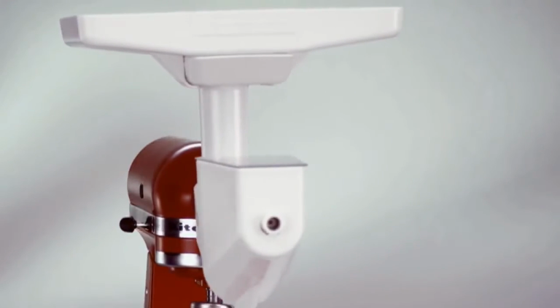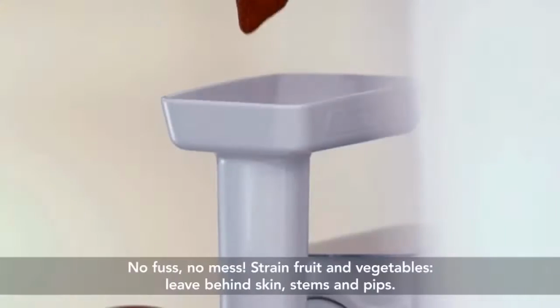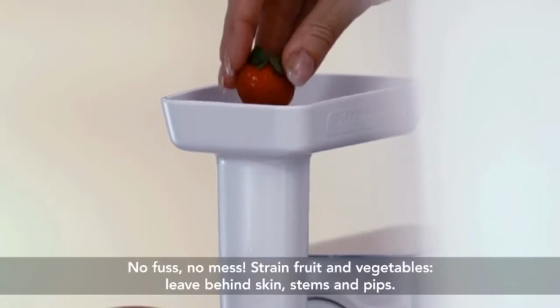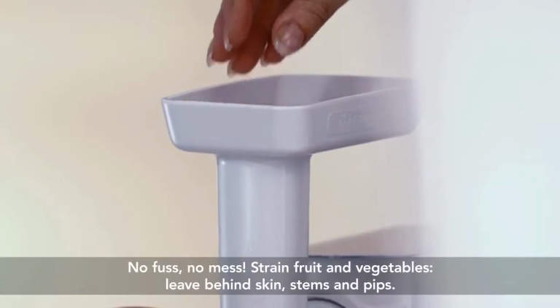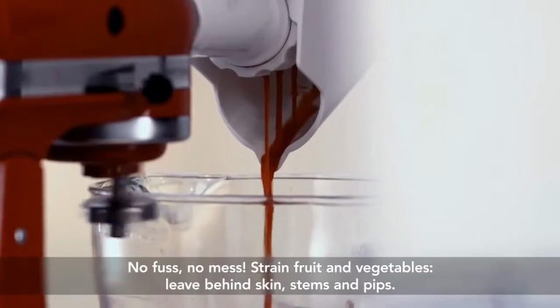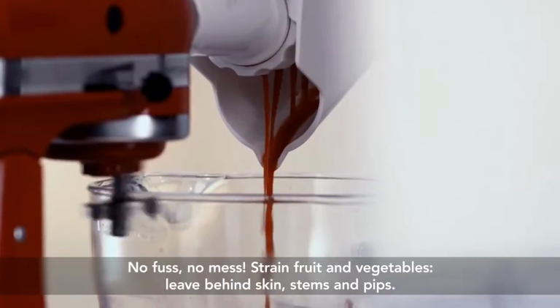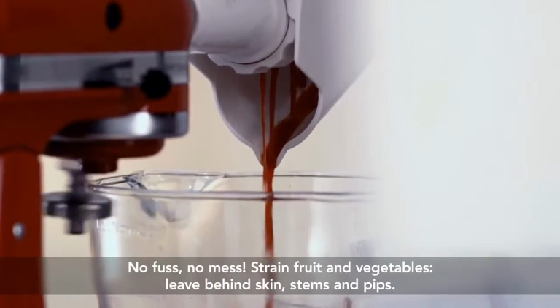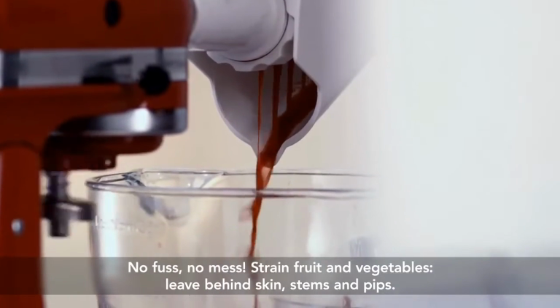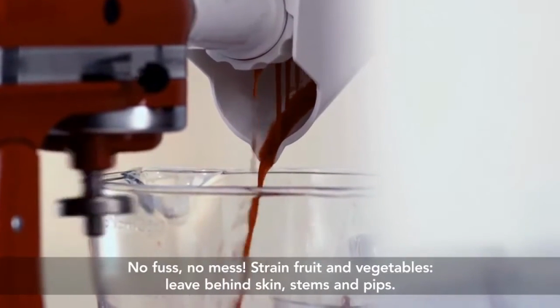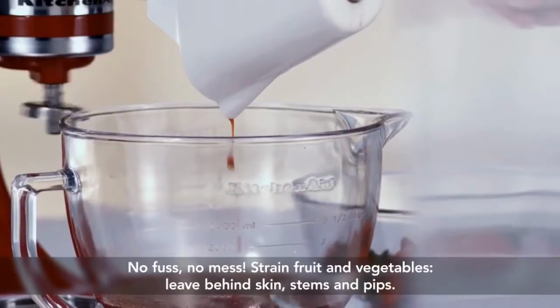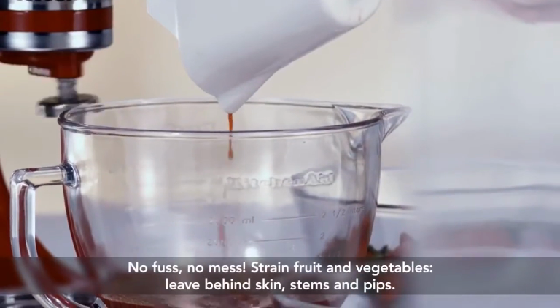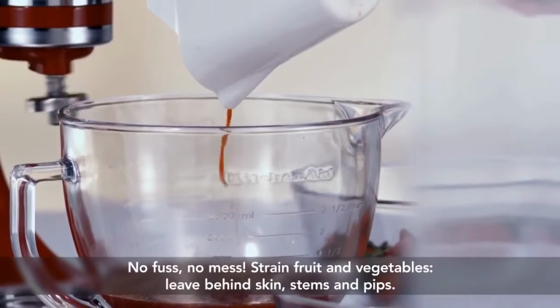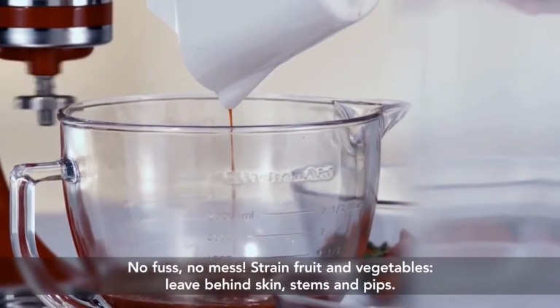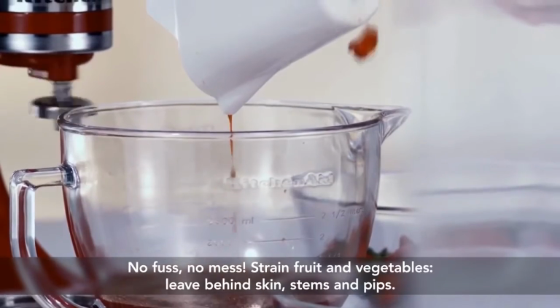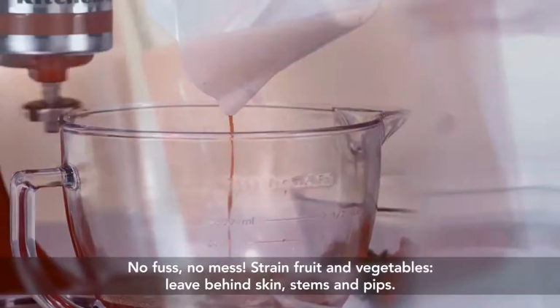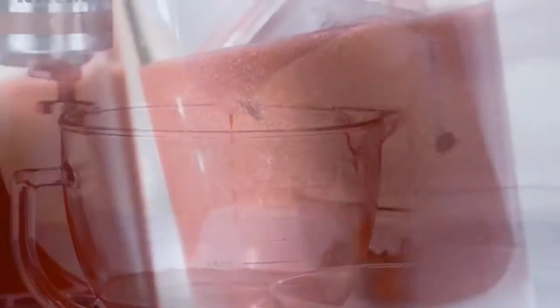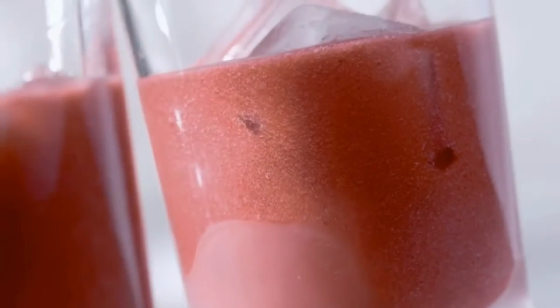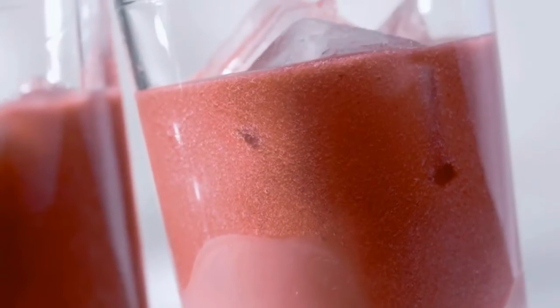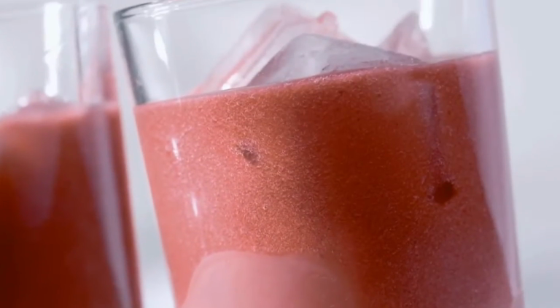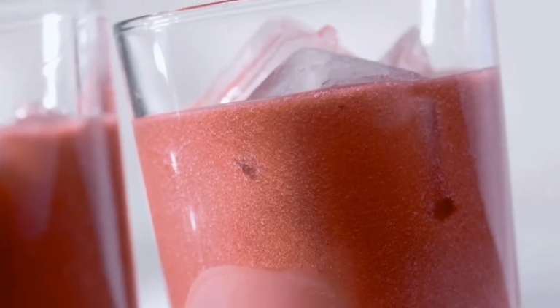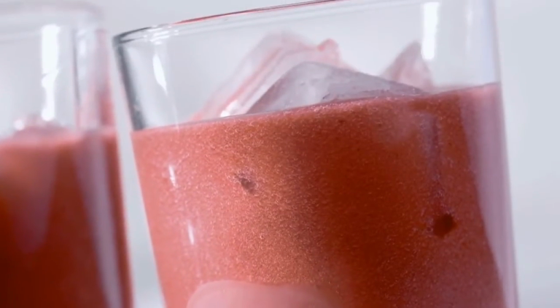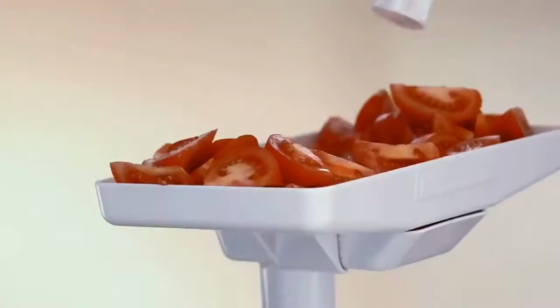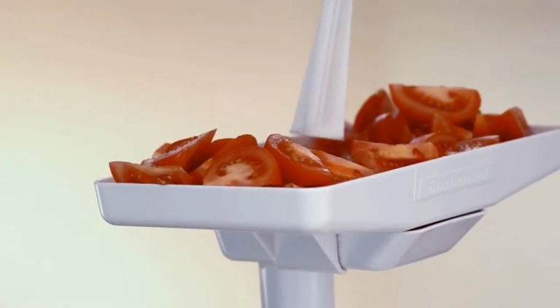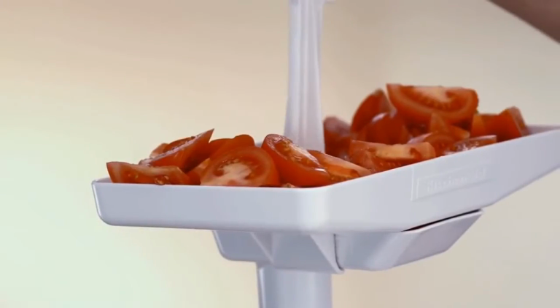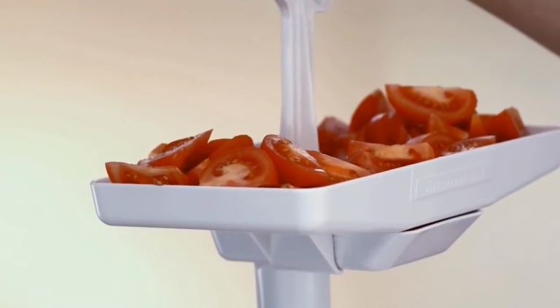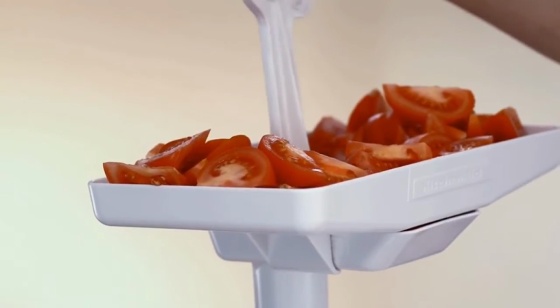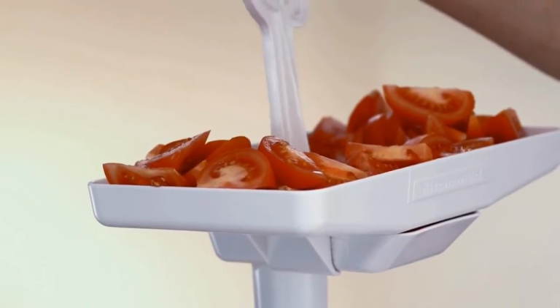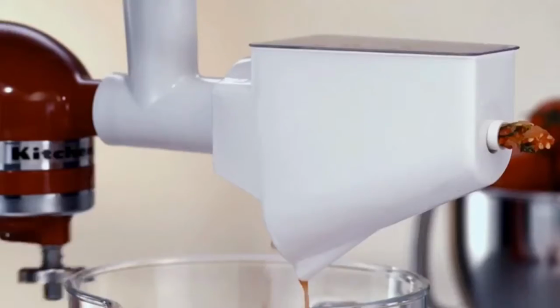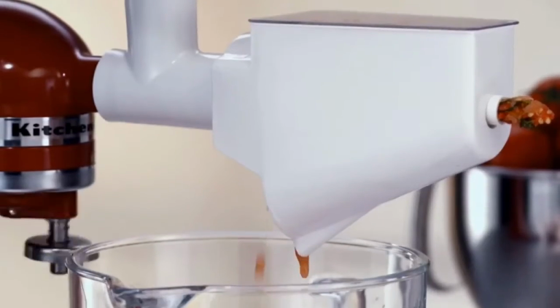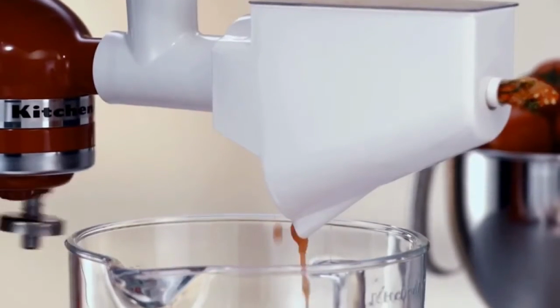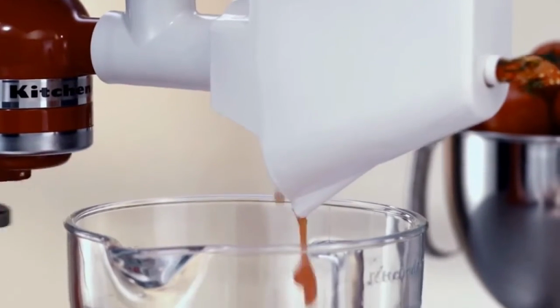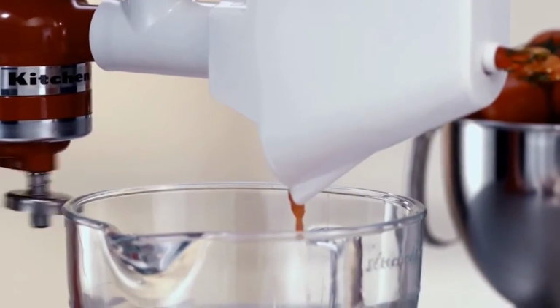Choose pure freshness with the fruit and vegetable strainer, creating perfect purees and juices to use in your cooking, separating out stems, skin and pips.